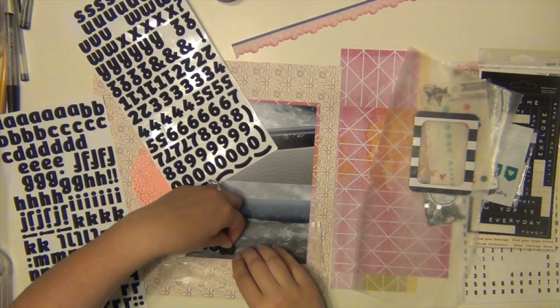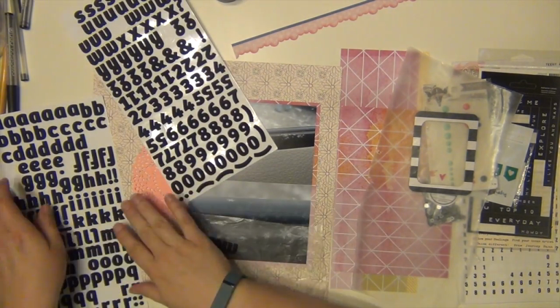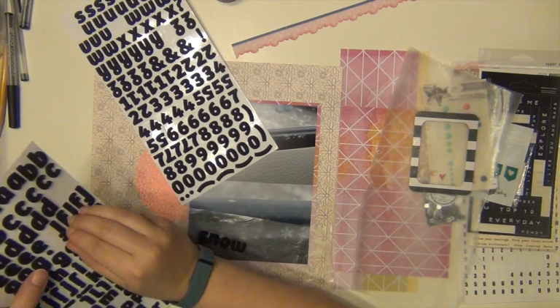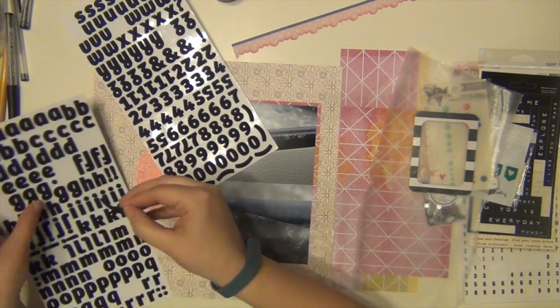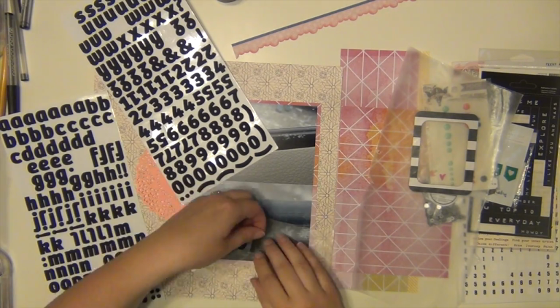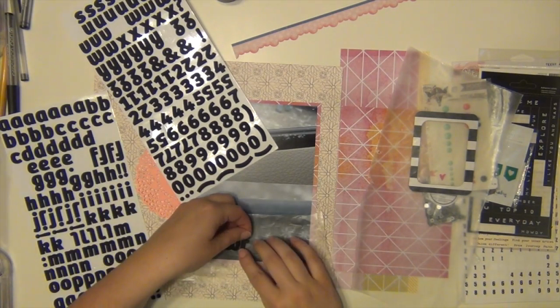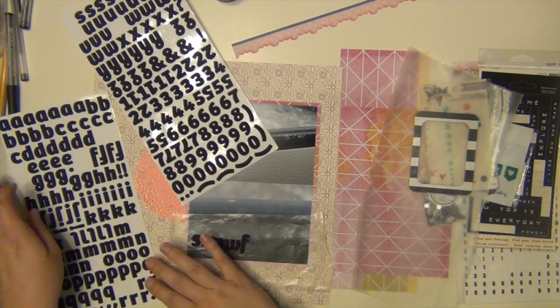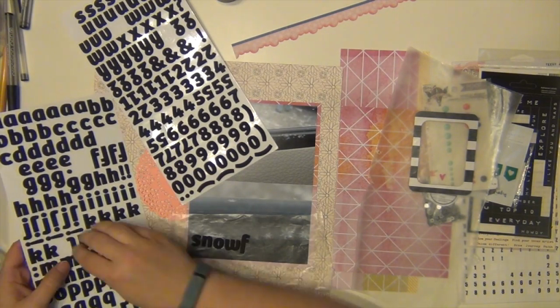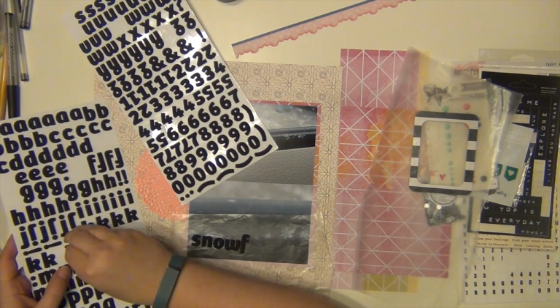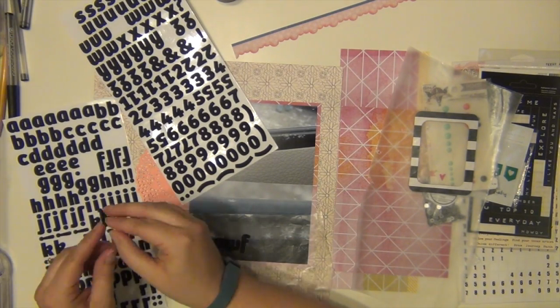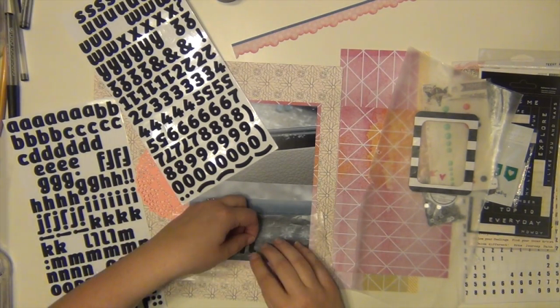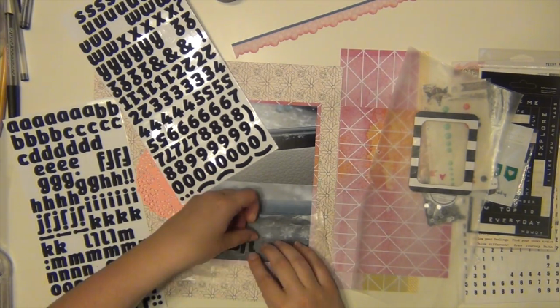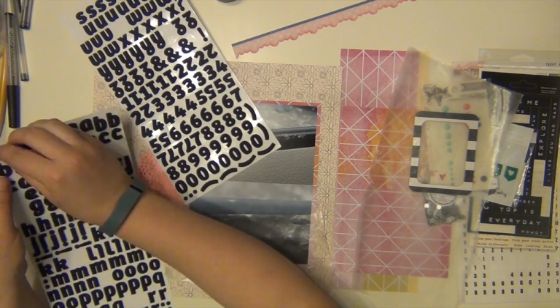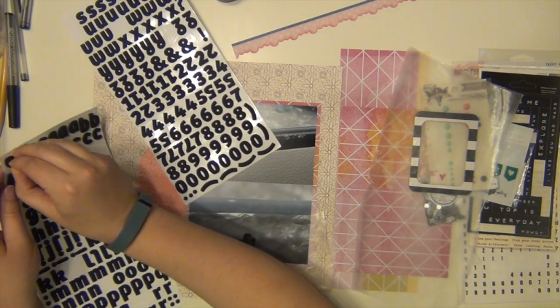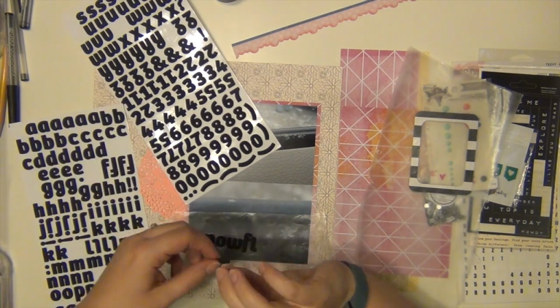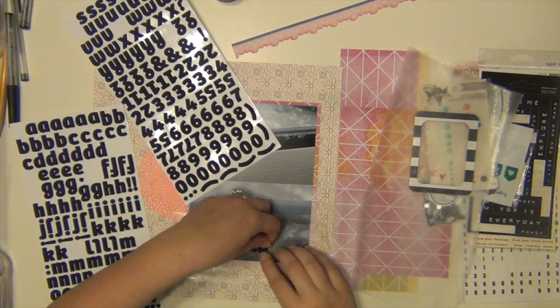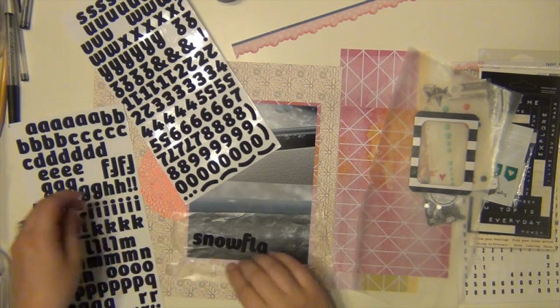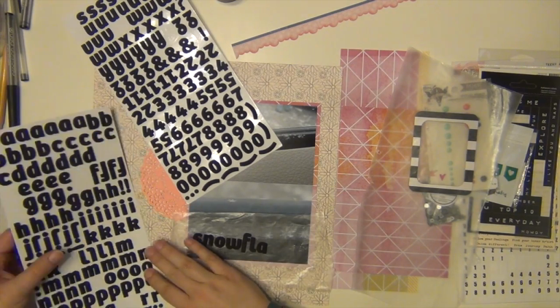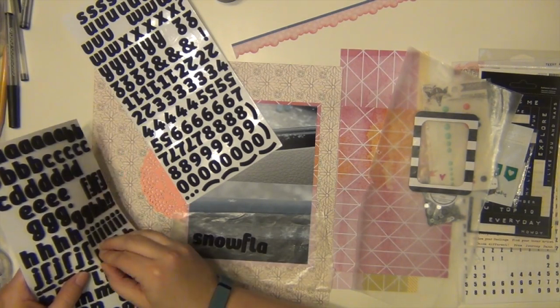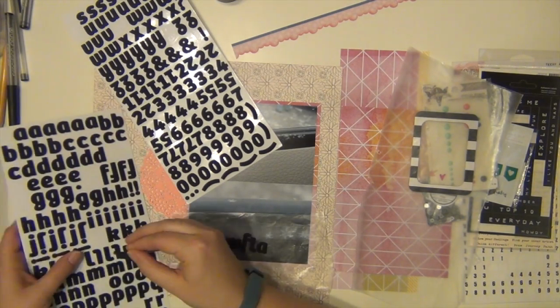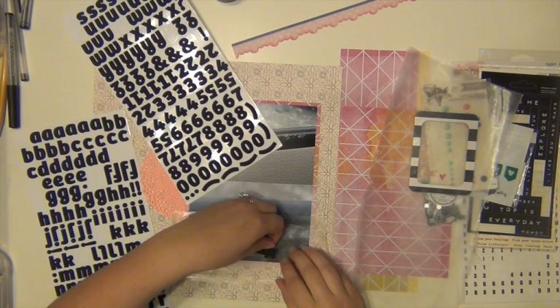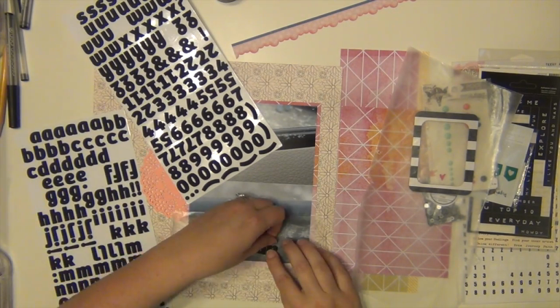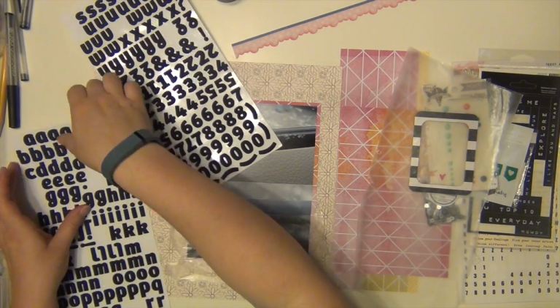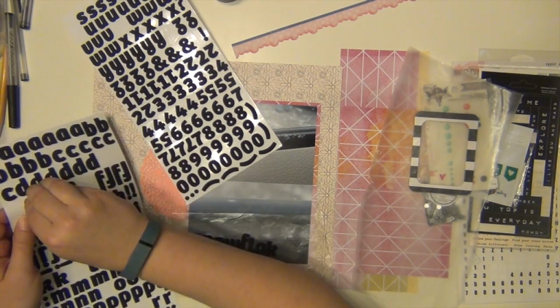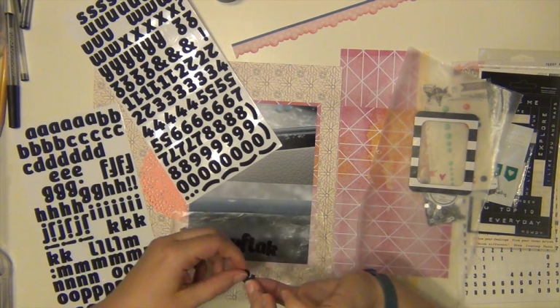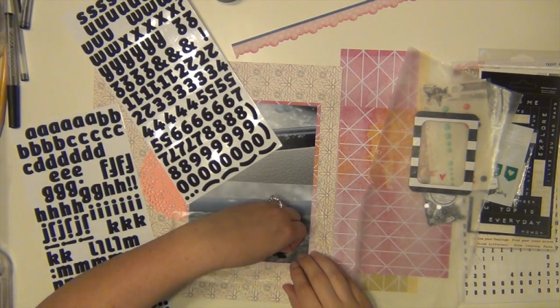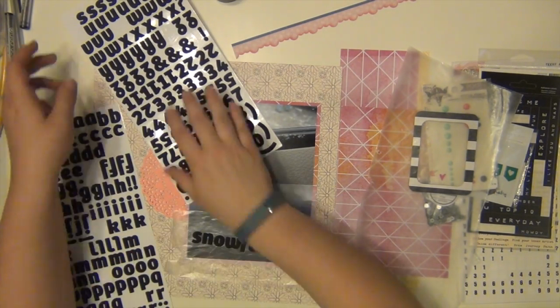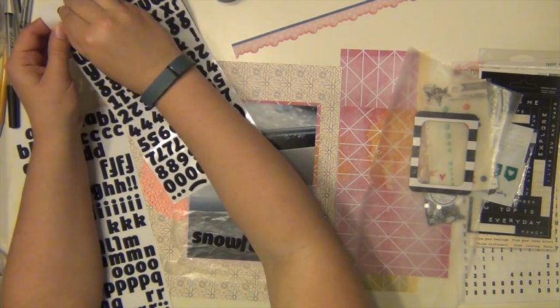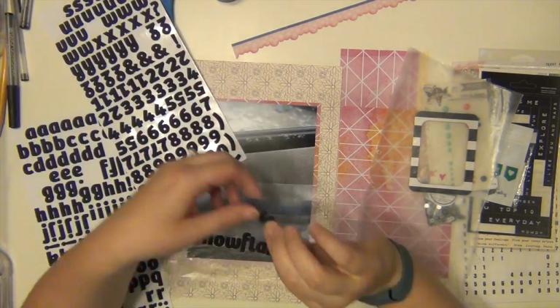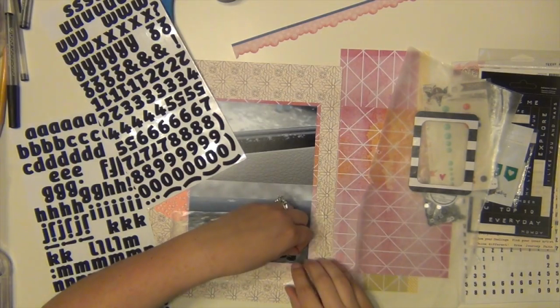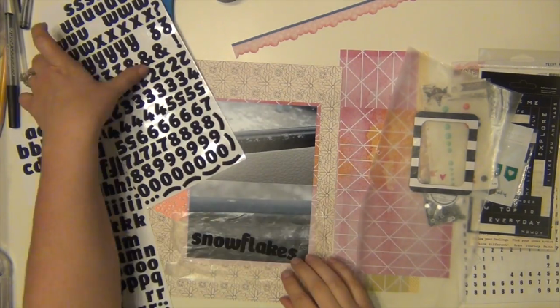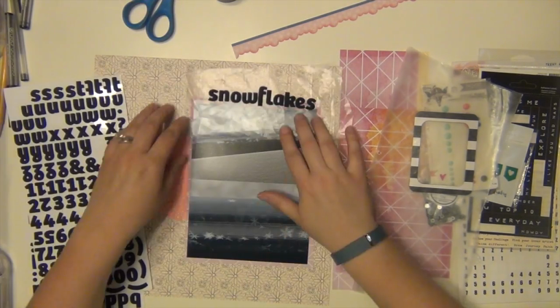So I took all sorts of pictures, got up as close as I could with my phone and it's really cool. You'll see them really well in the close ups that I have at the end for you. They were just beautiful.